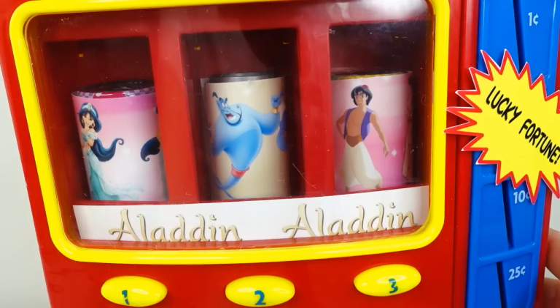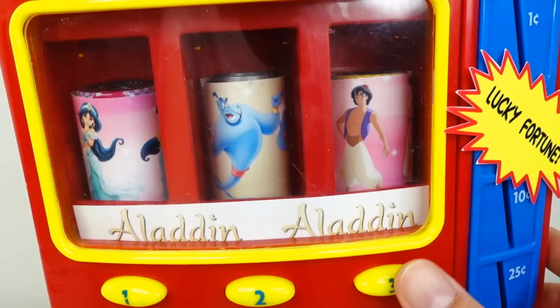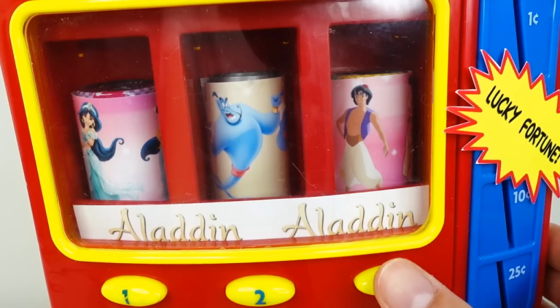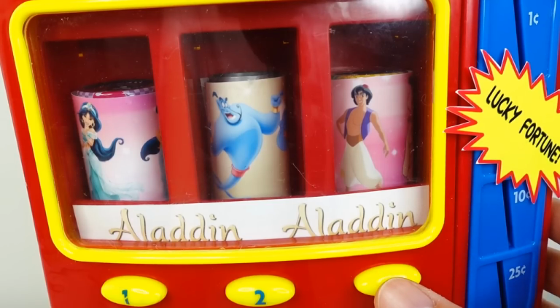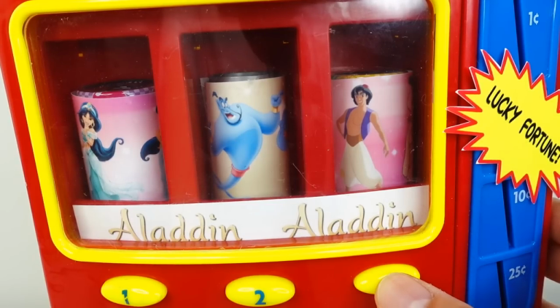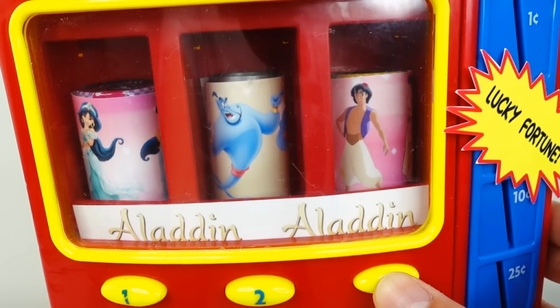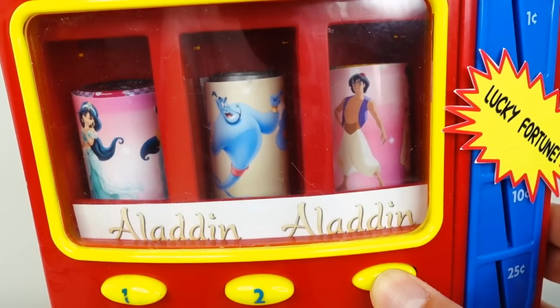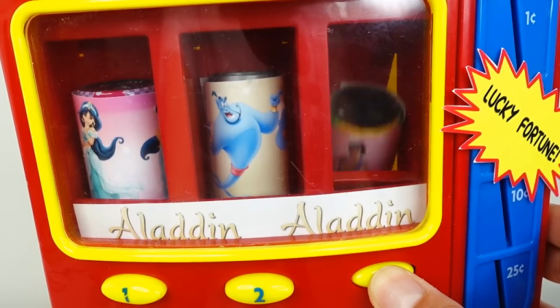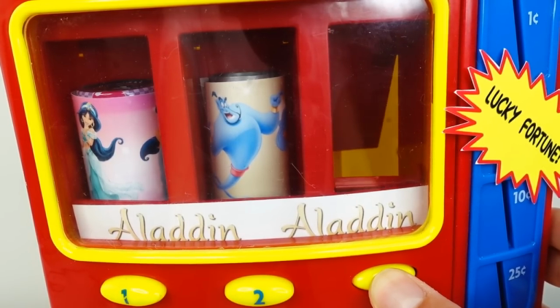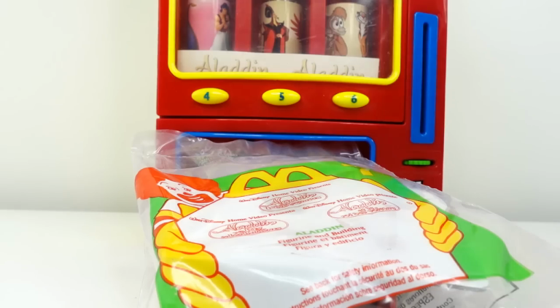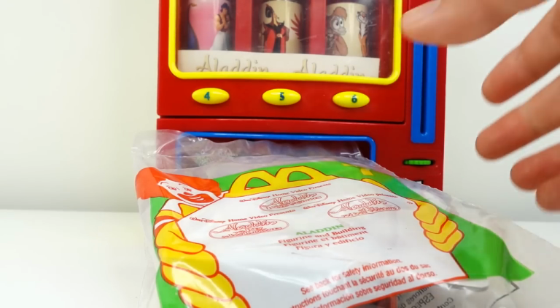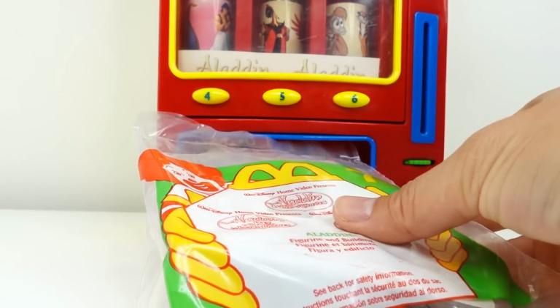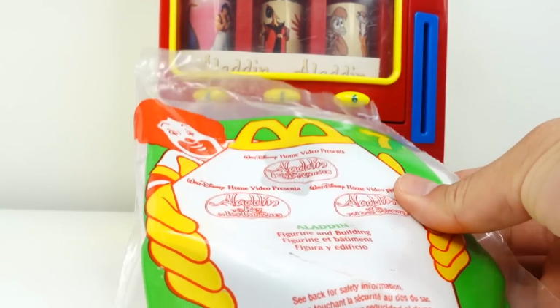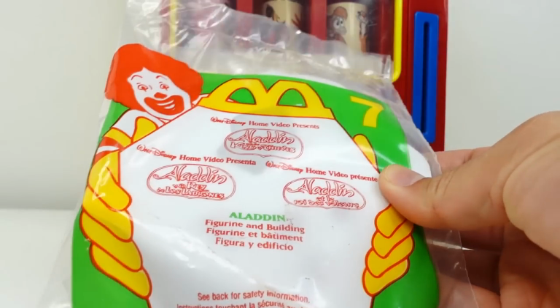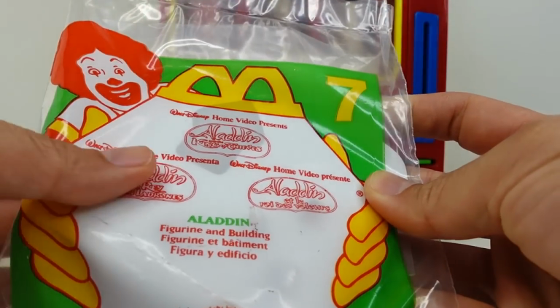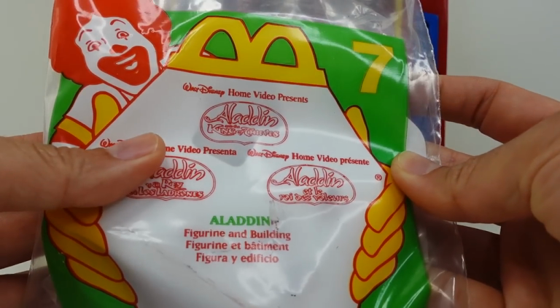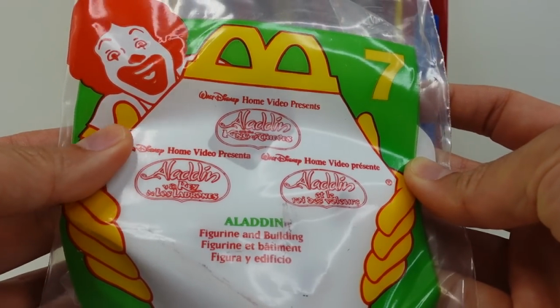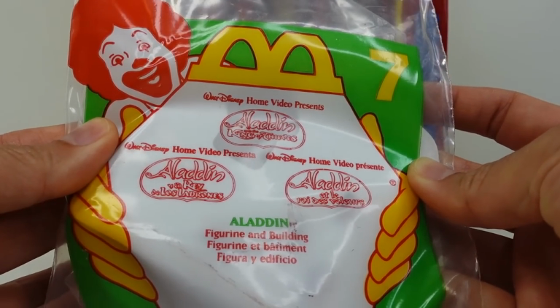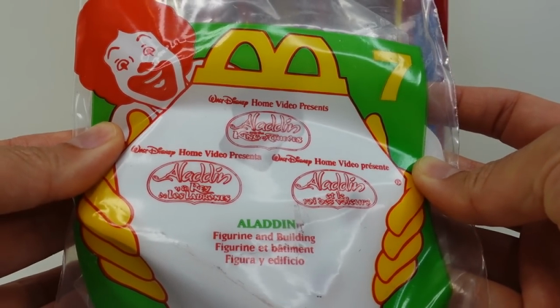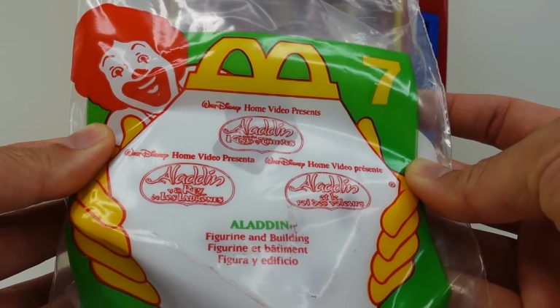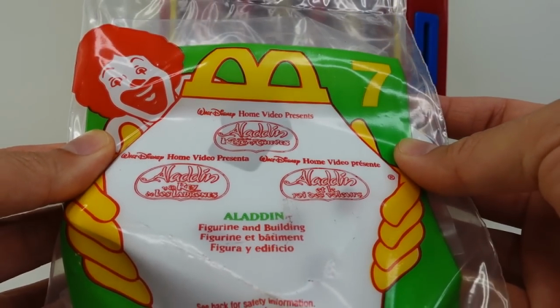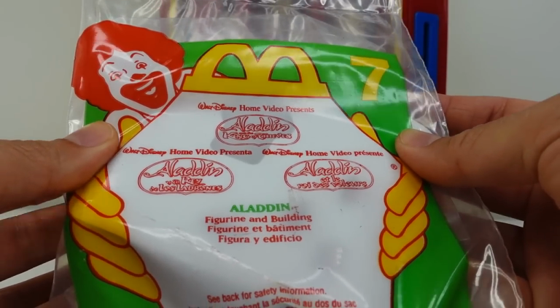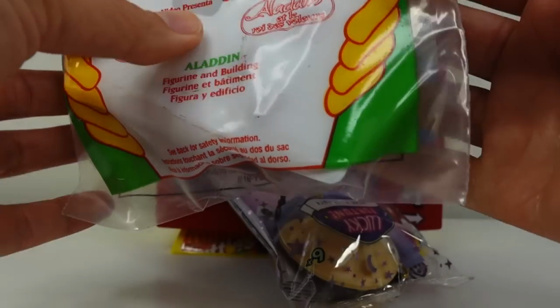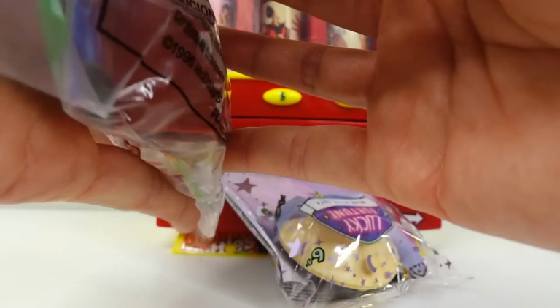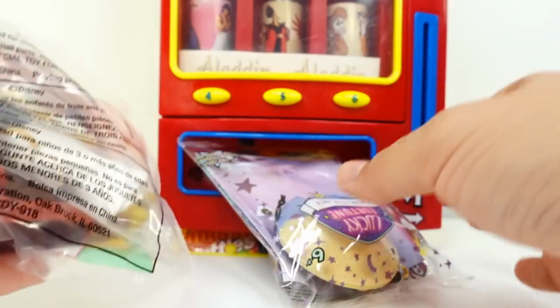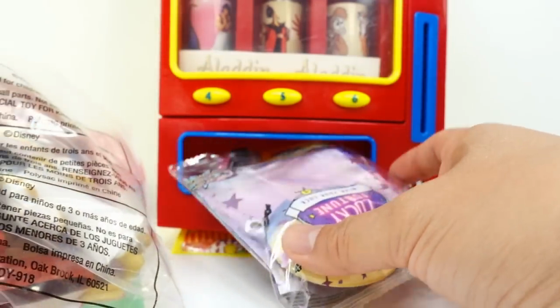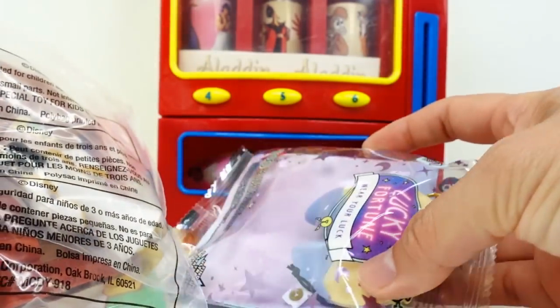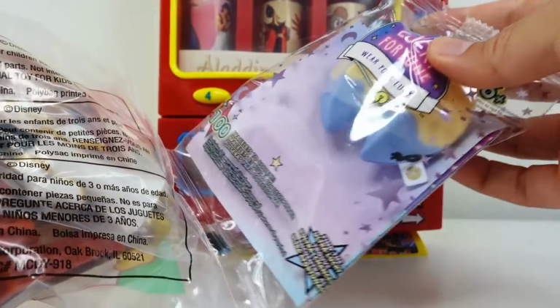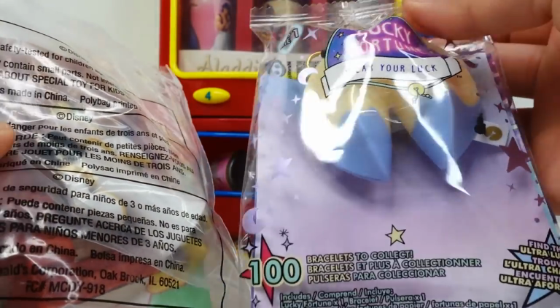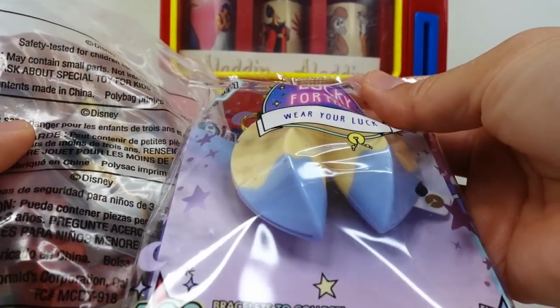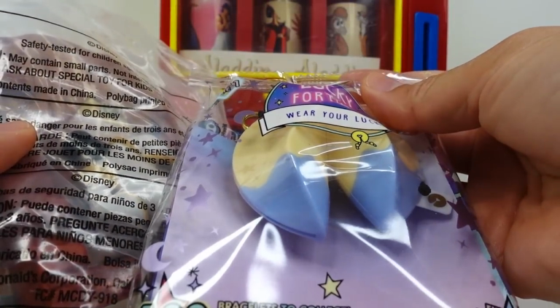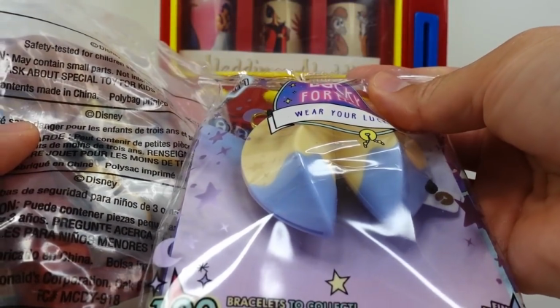Let's go ahead and pick Aladdin. Oh wow, what do we get here? It seems like we got a Happy Meal toy featuring Aladdin. And we got a lucky fortune.